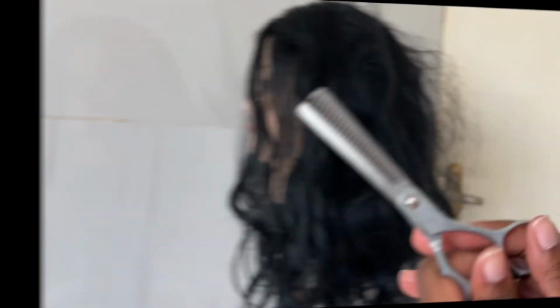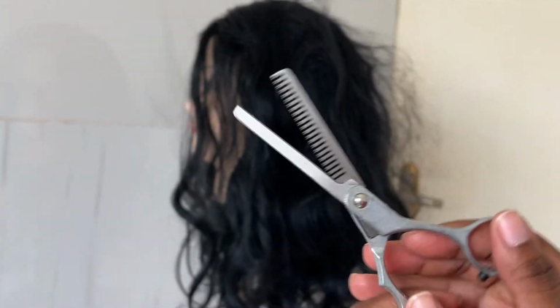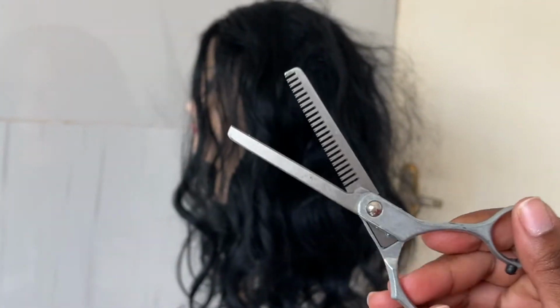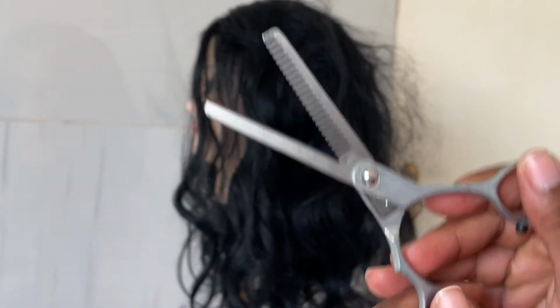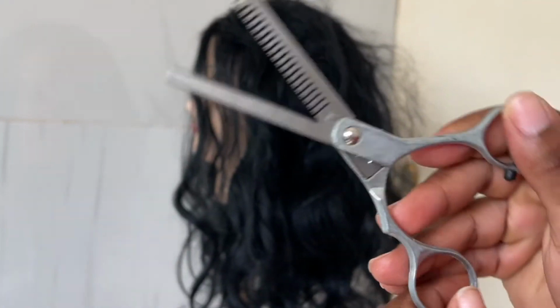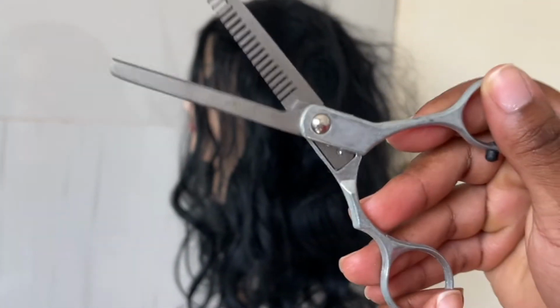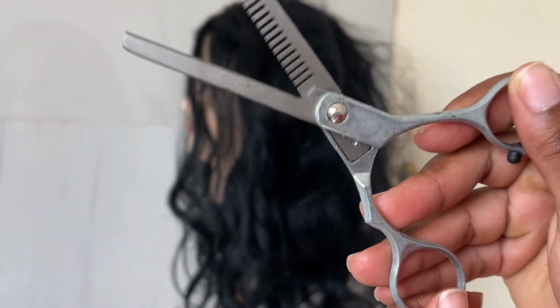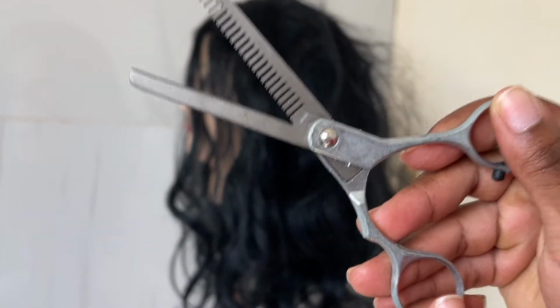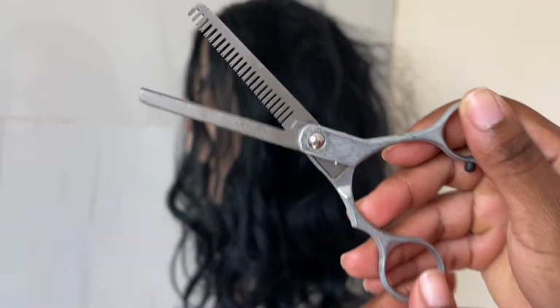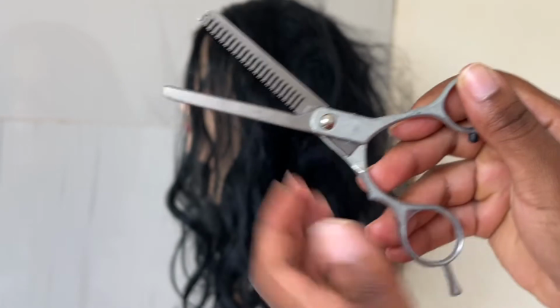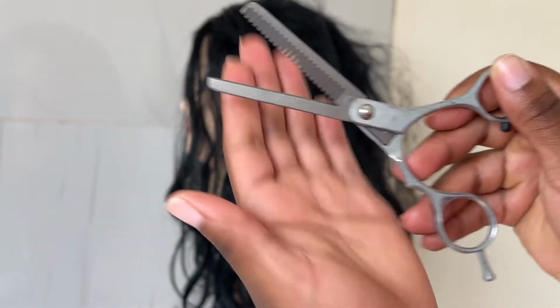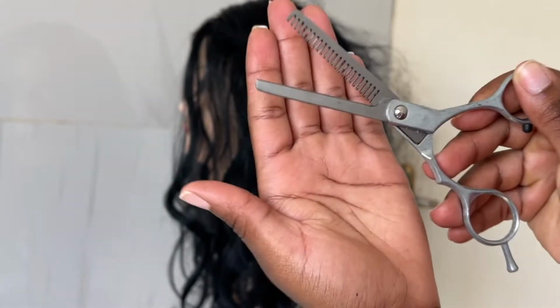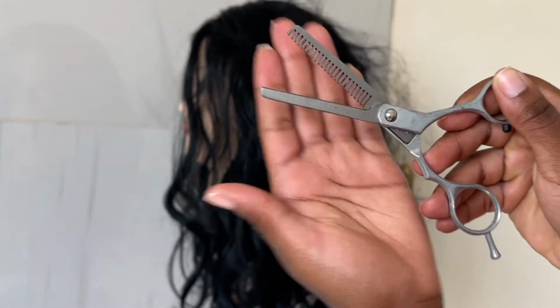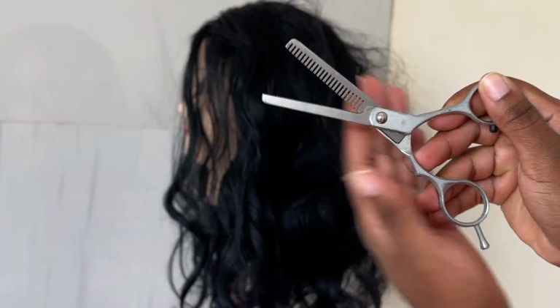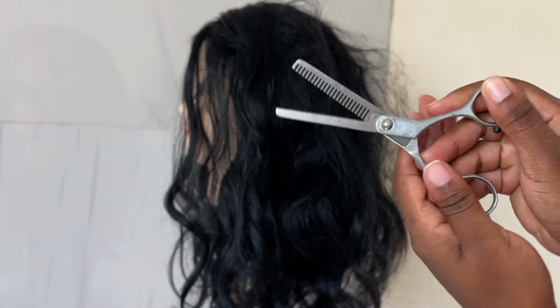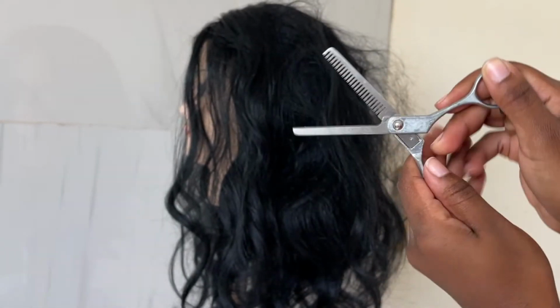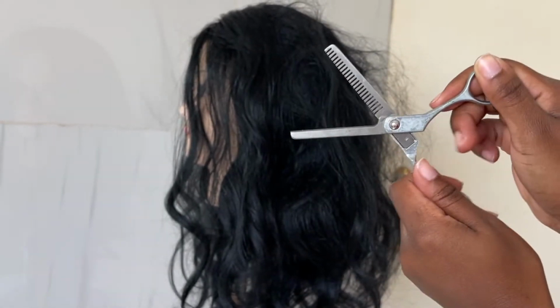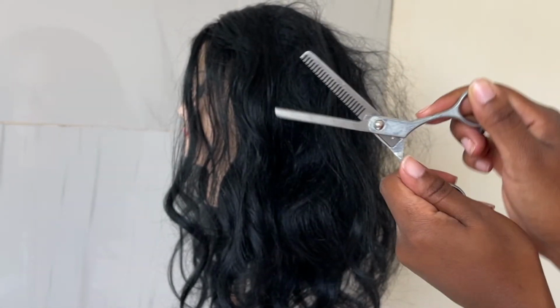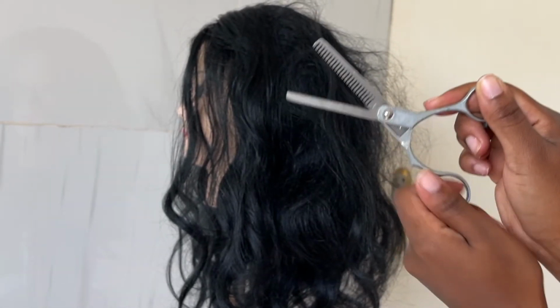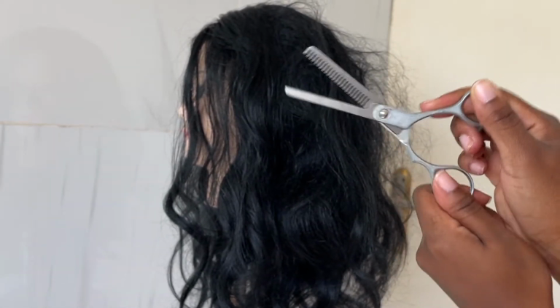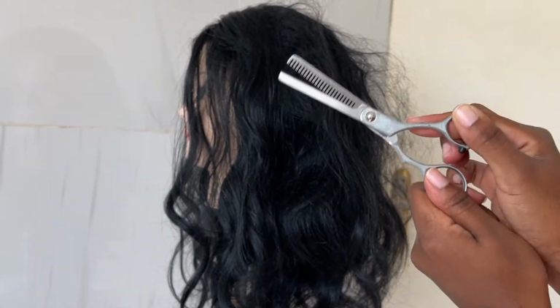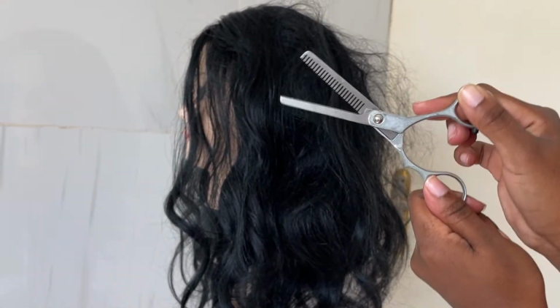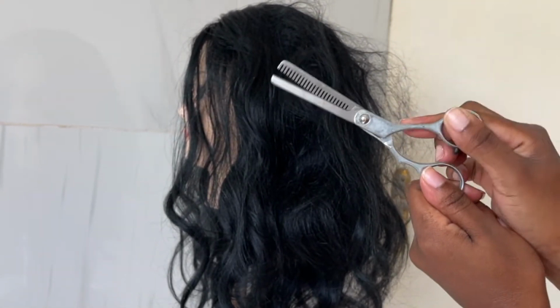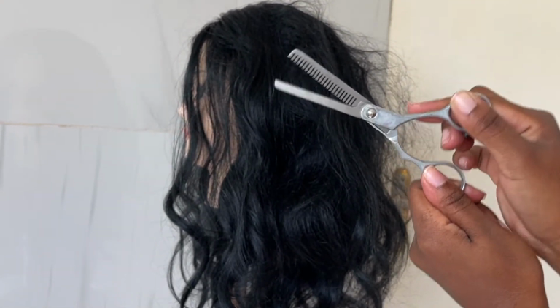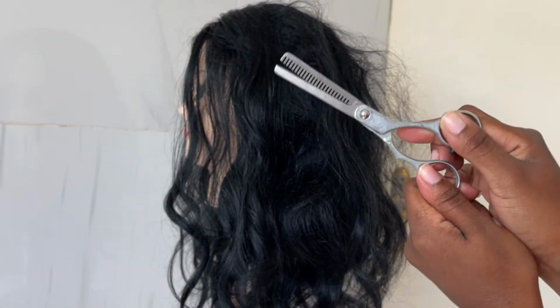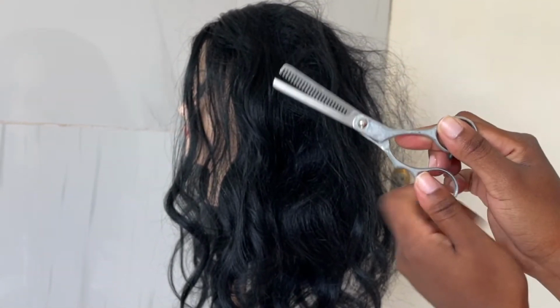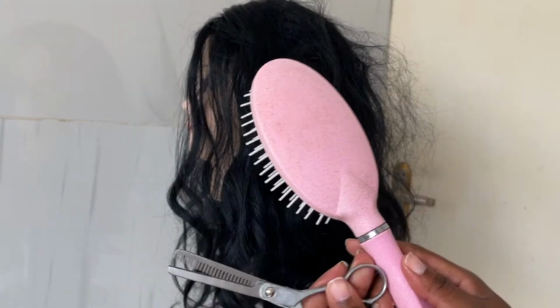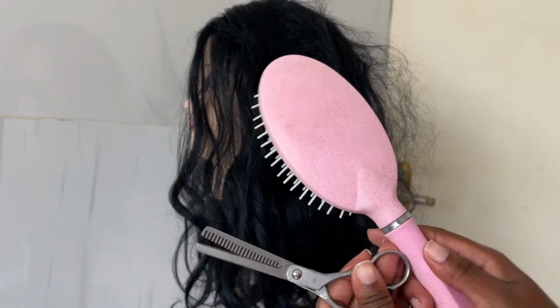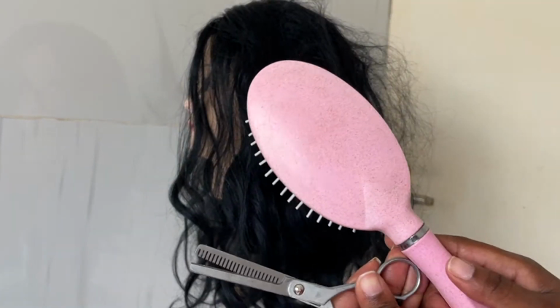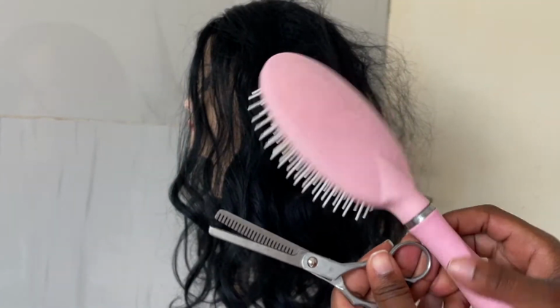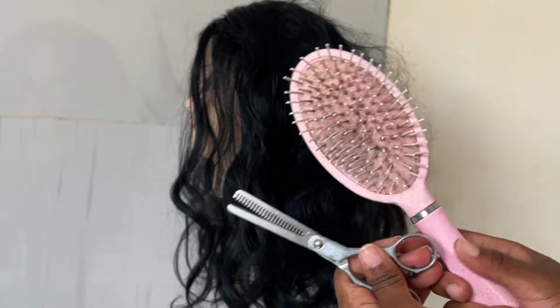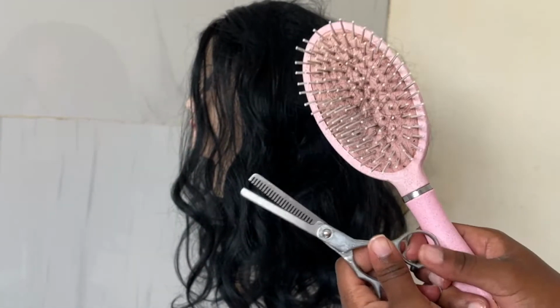There are only two things you need to make your synthetic wig tangle free: number one, shearing scissors or thinning scissors, and number two, a hairbrush.